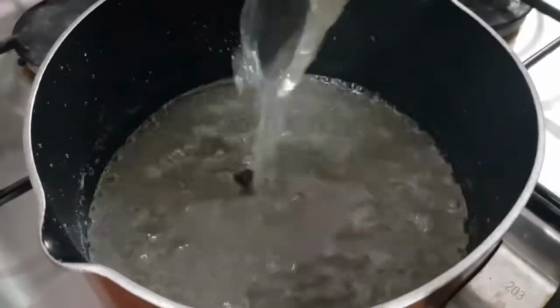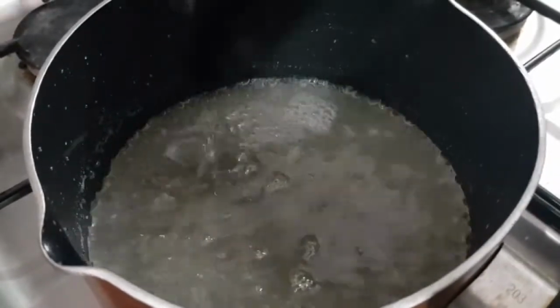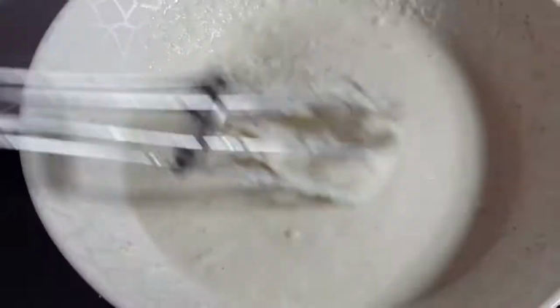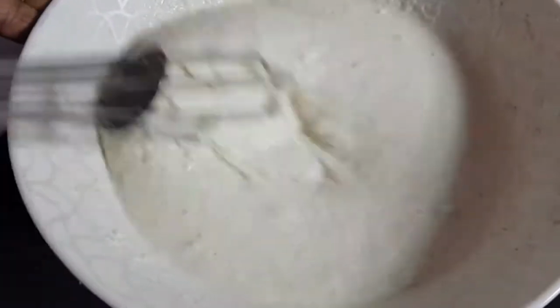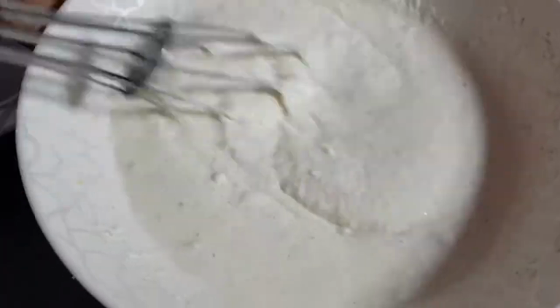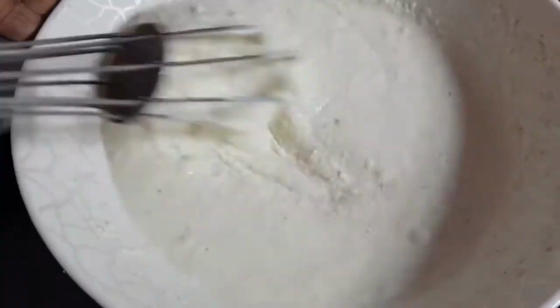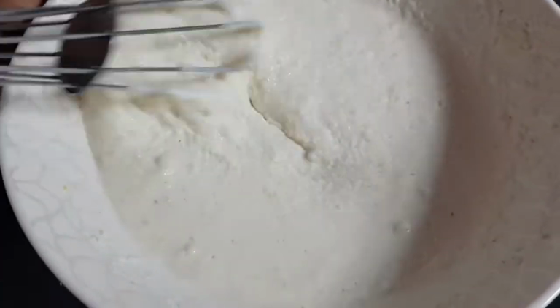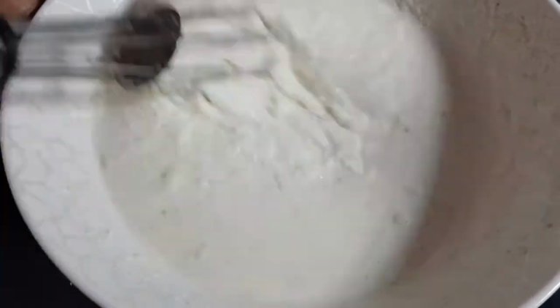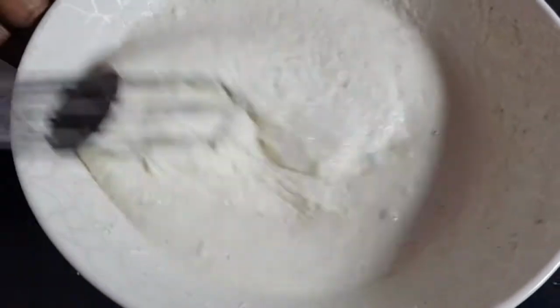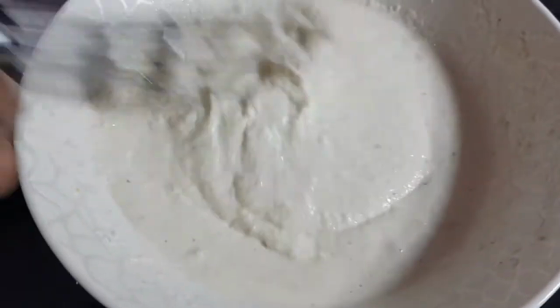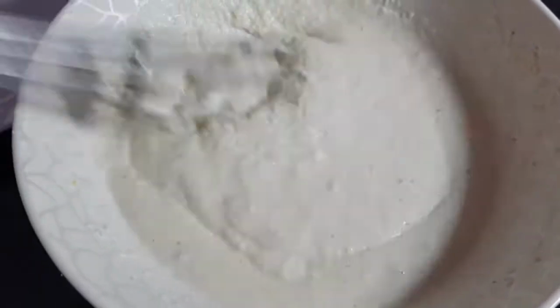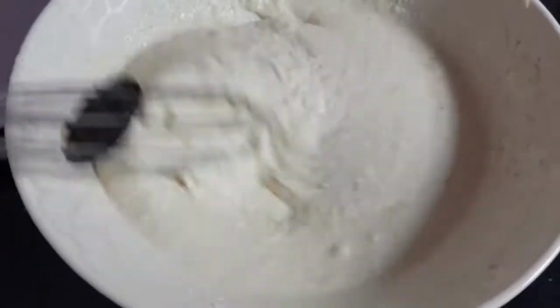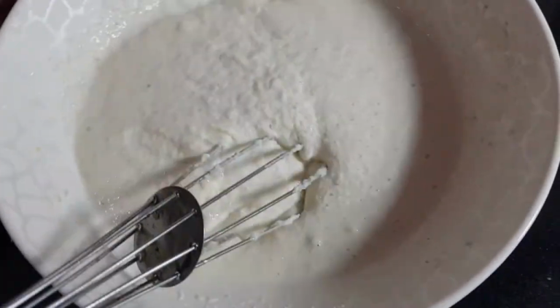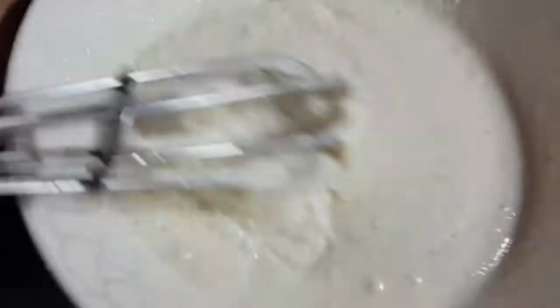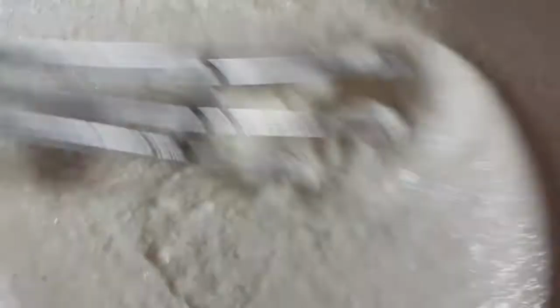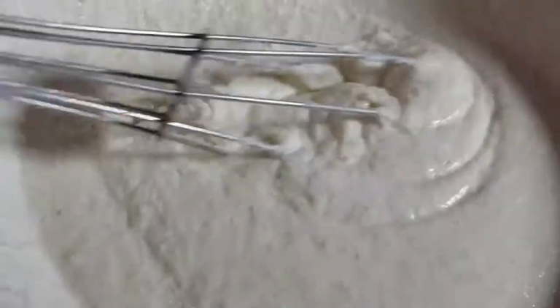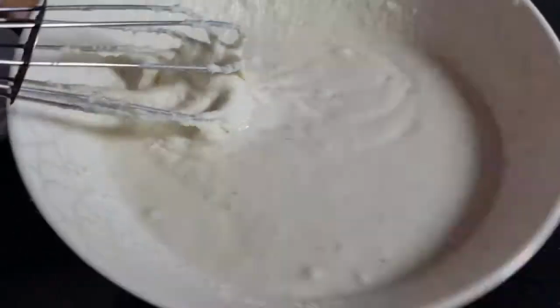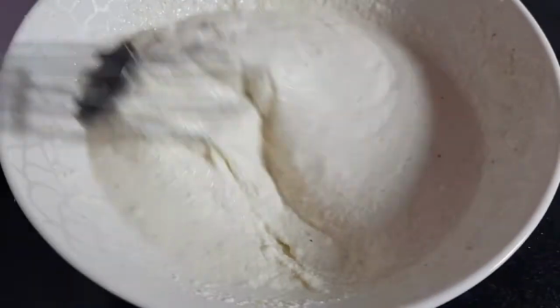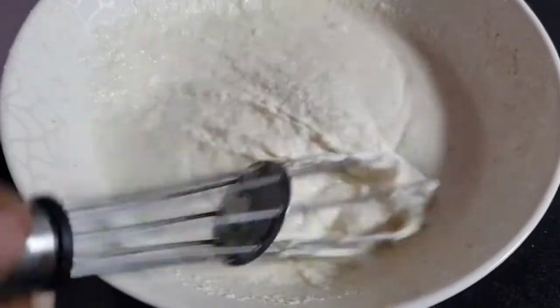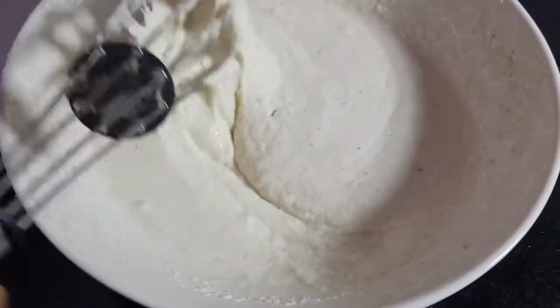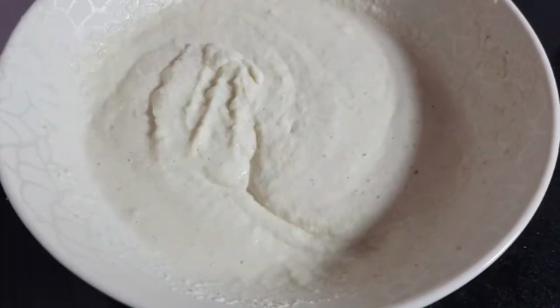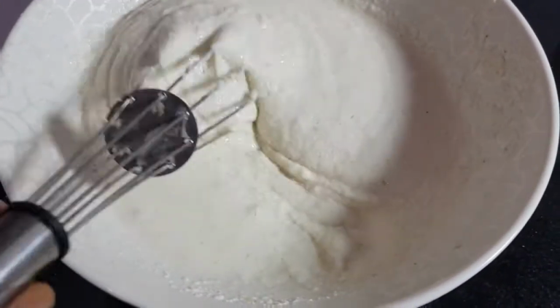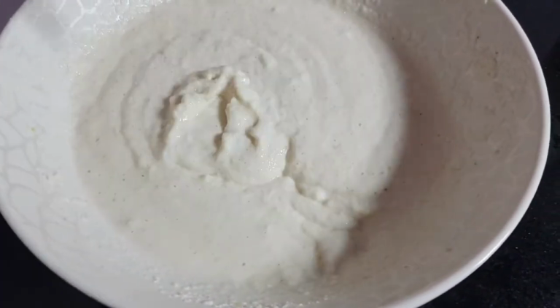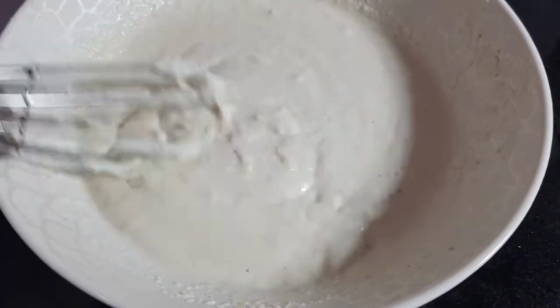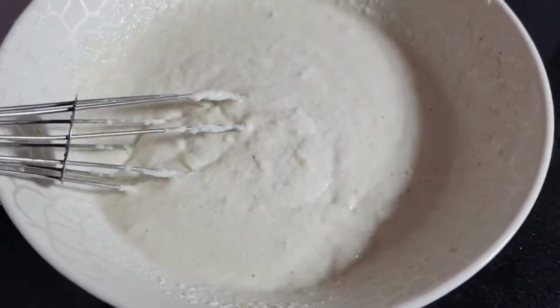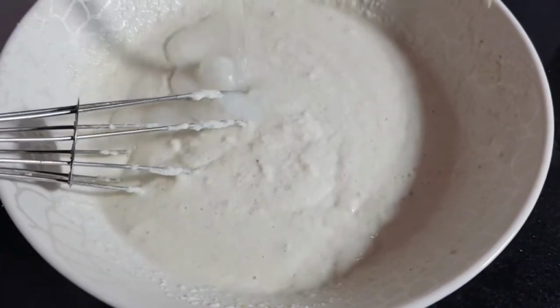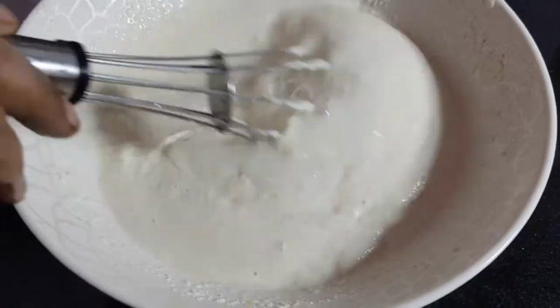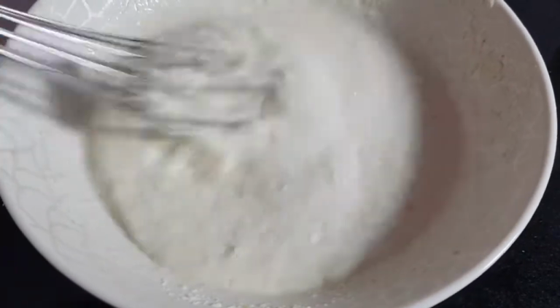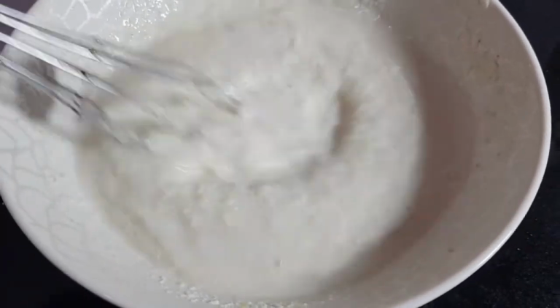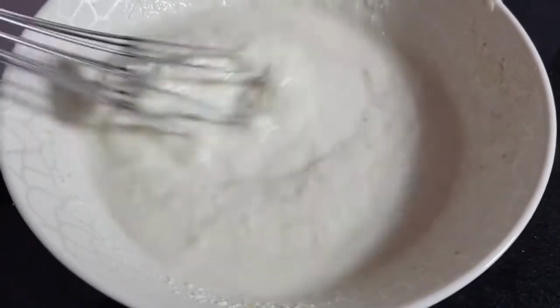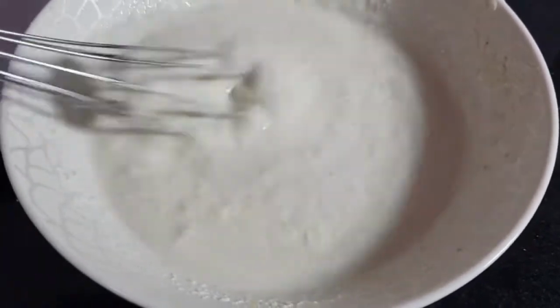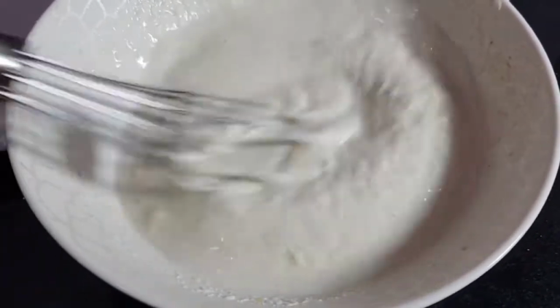After half an hour our batter mix is ready. It has become a bit thickened because of the semolina, so I'm adding a bit more water — around three tablespoons. Give it a mix.